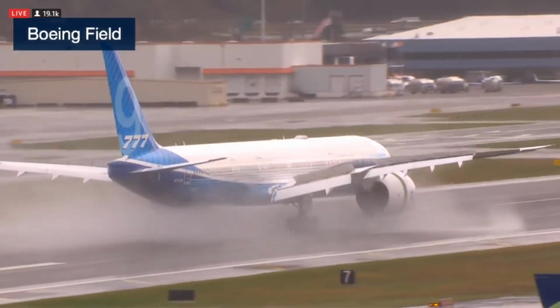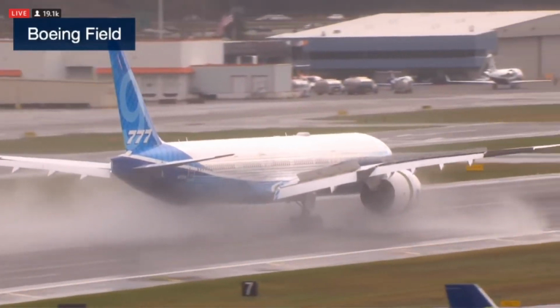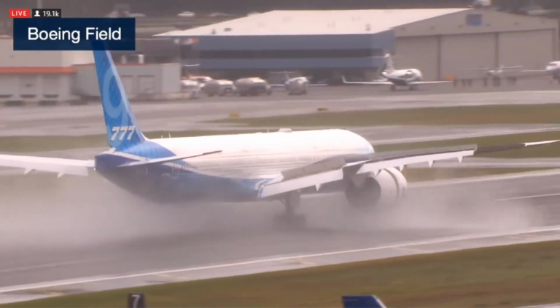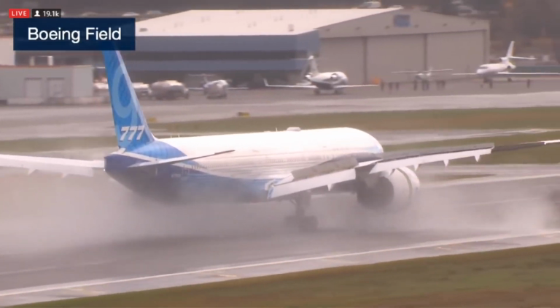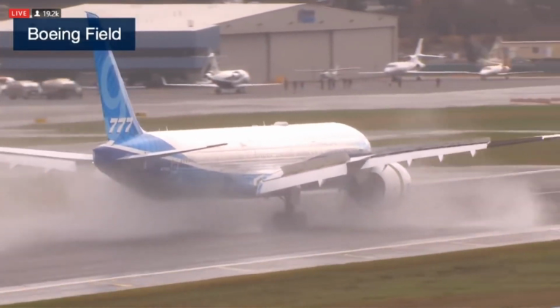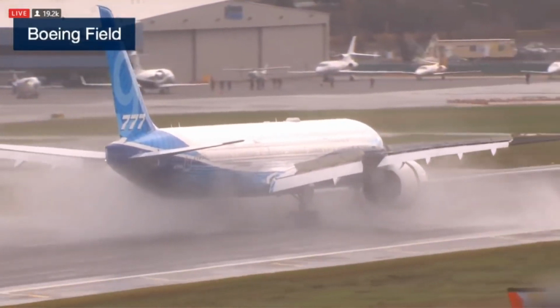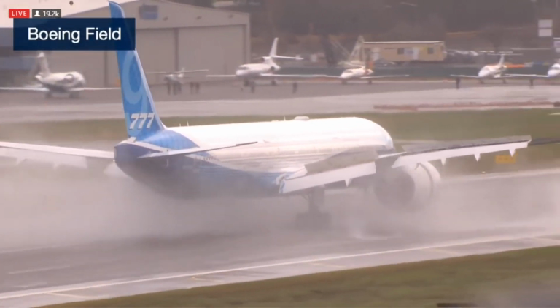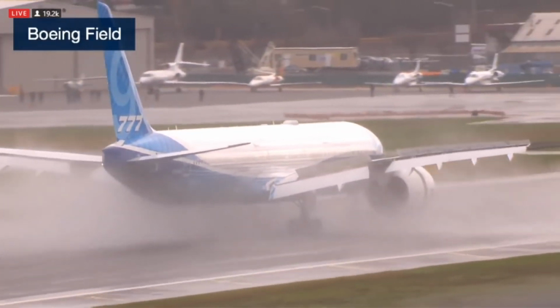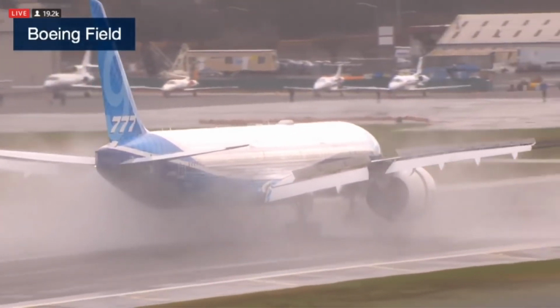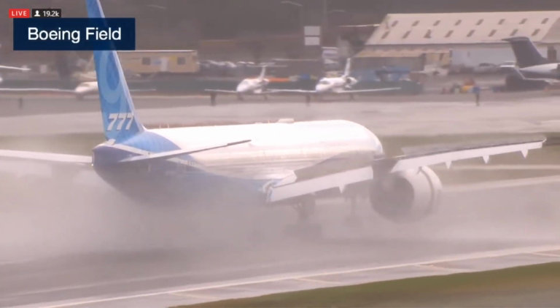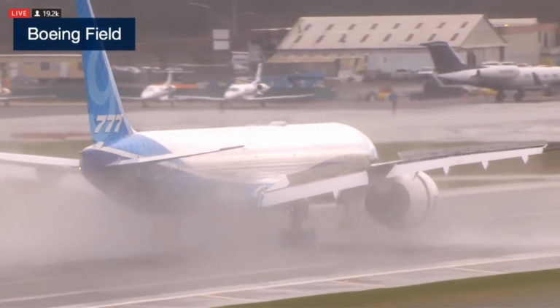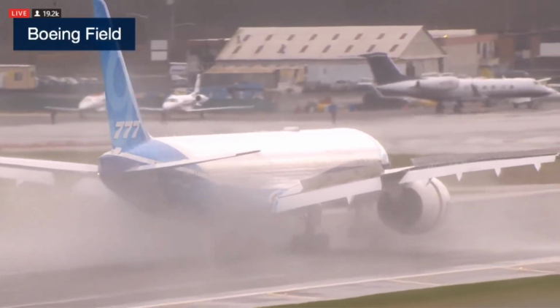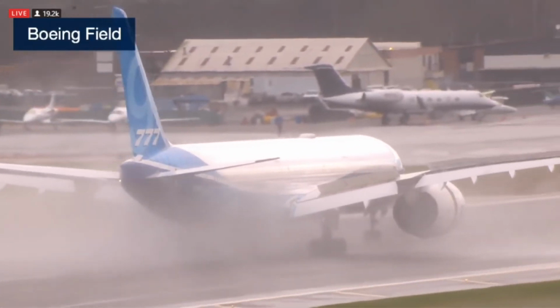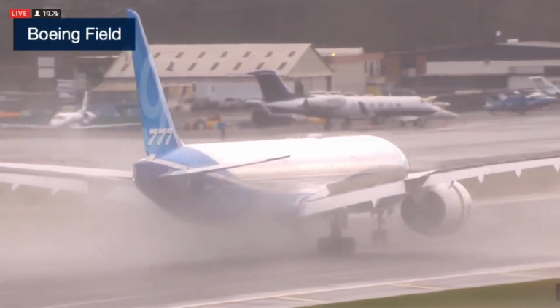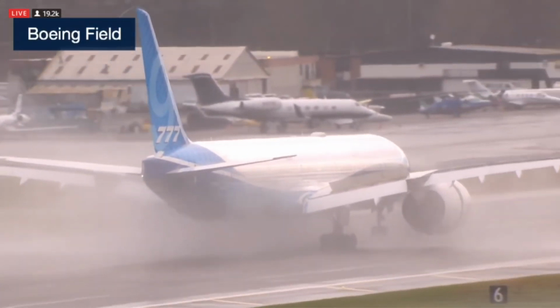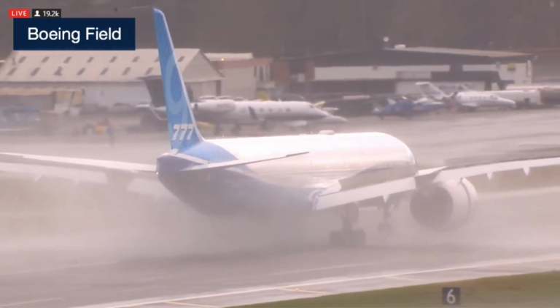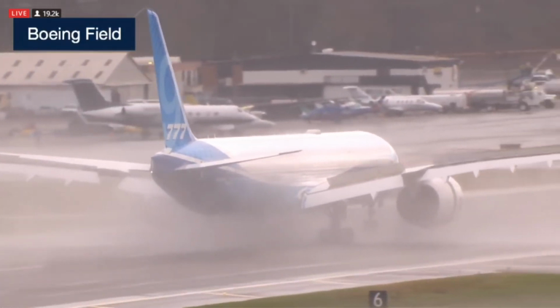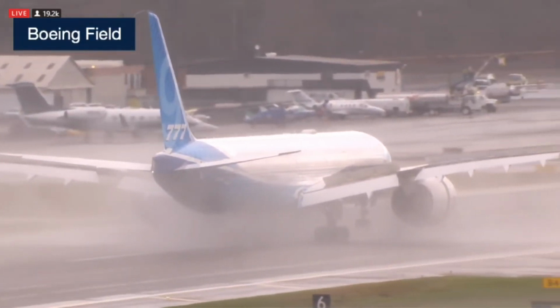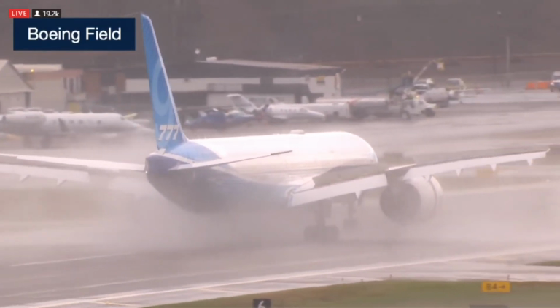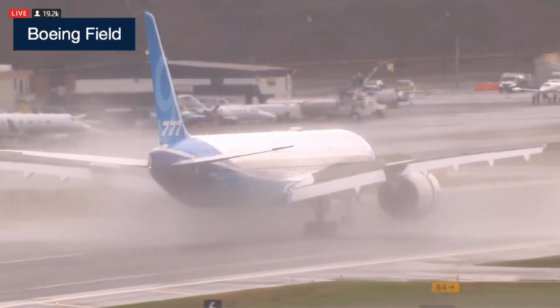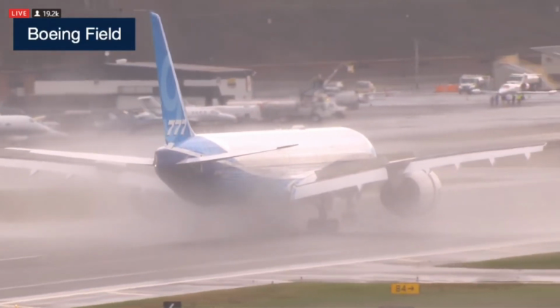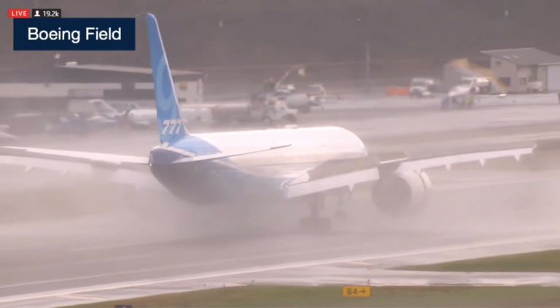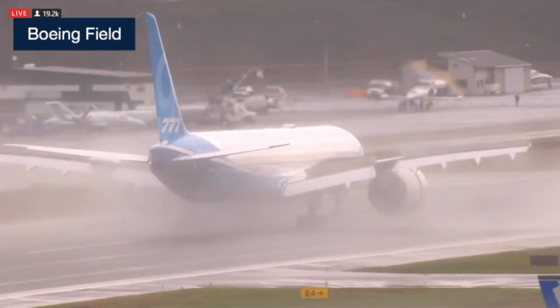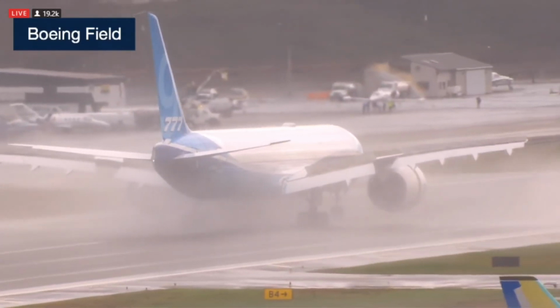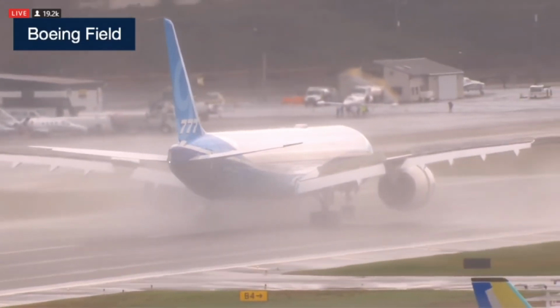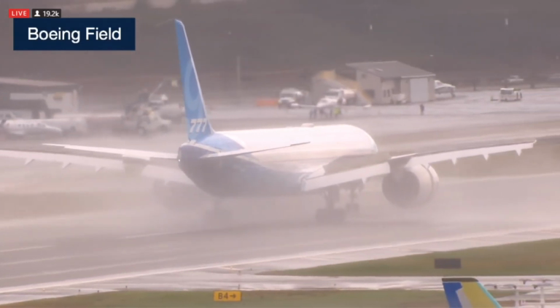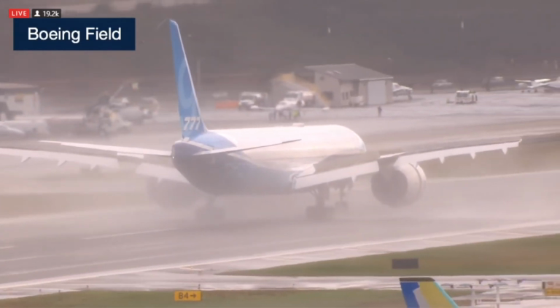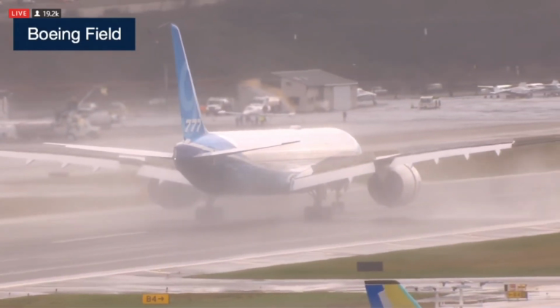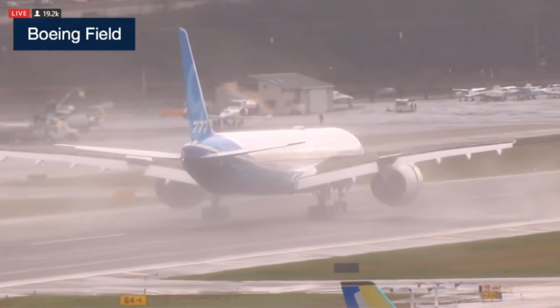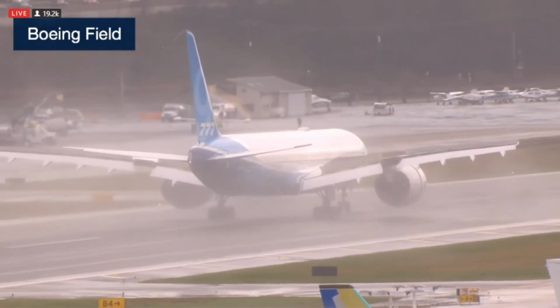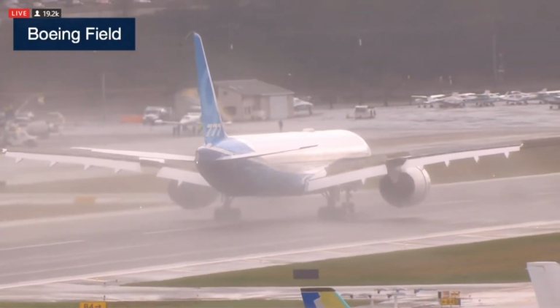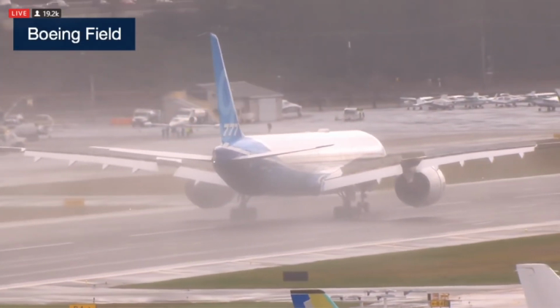Beautiful landing. For the last four hours, the airplane and the pilots have been exercising the triple-axis systems and controls as part of a detailed test plan.